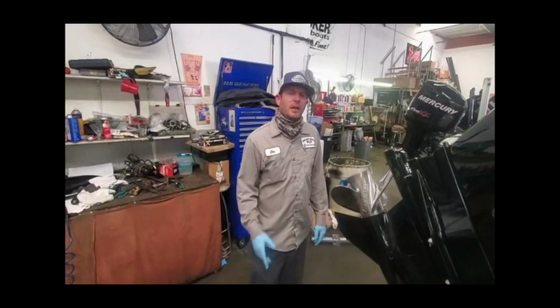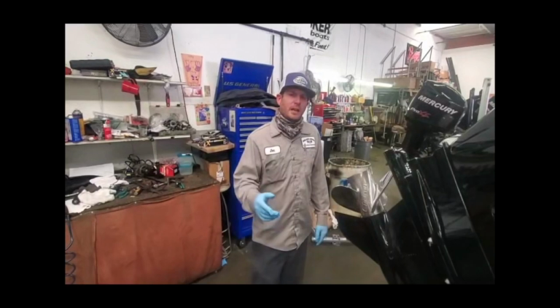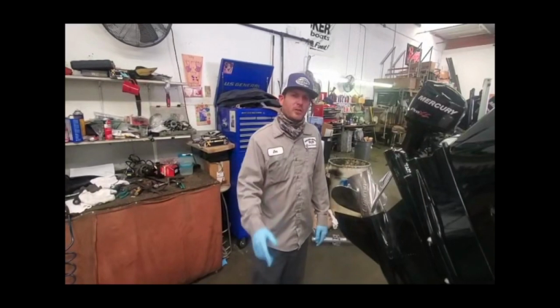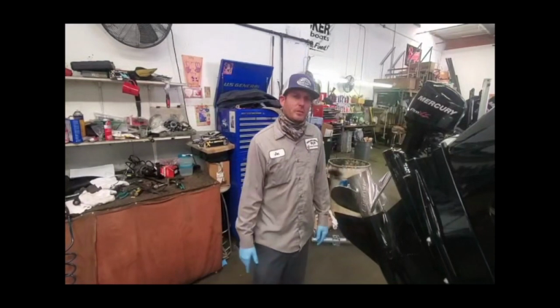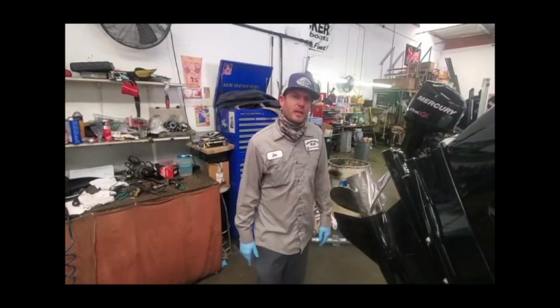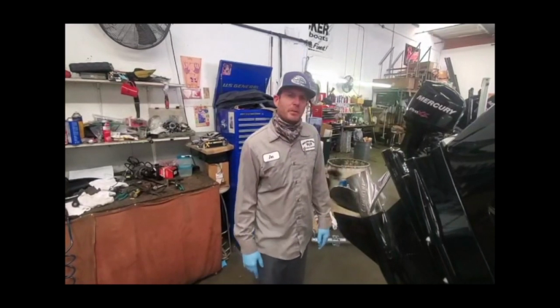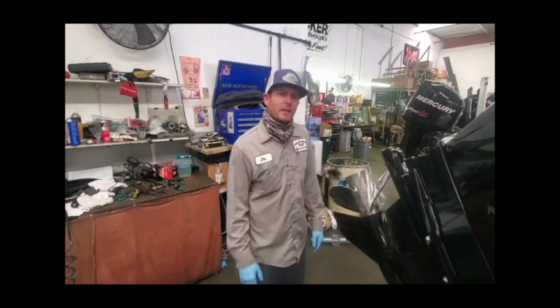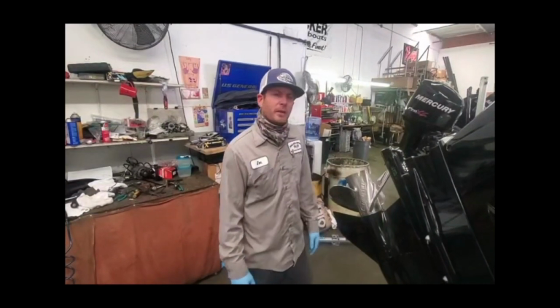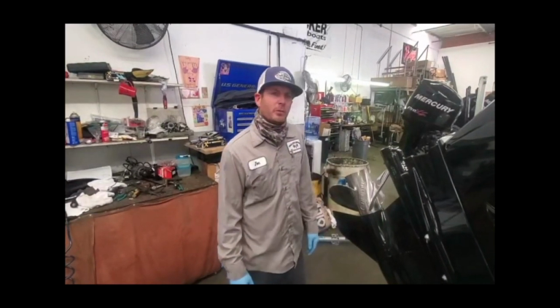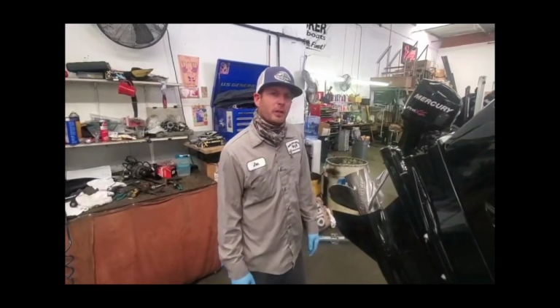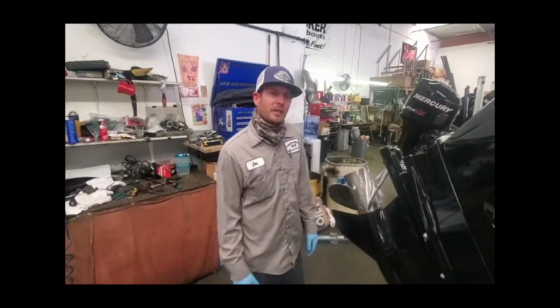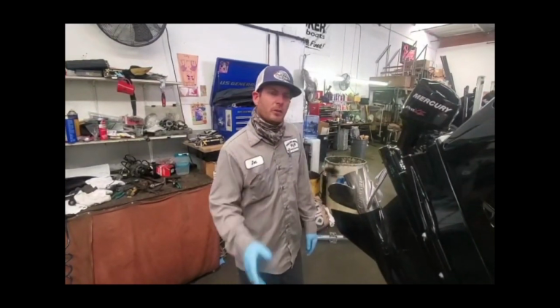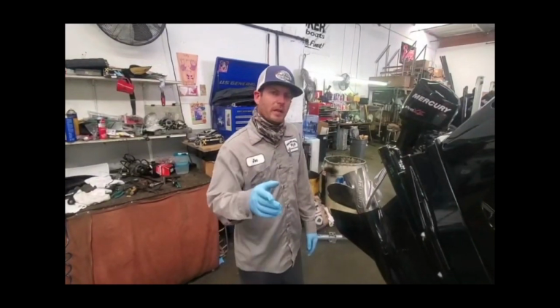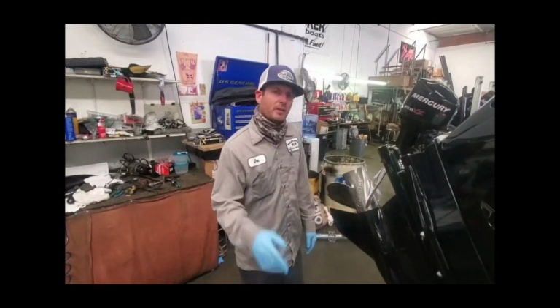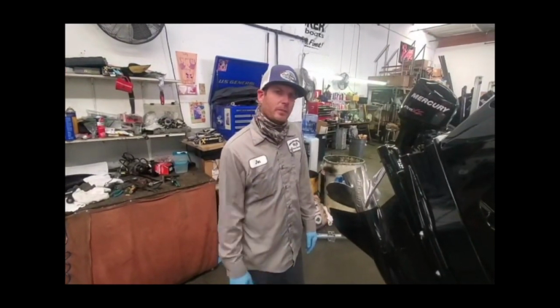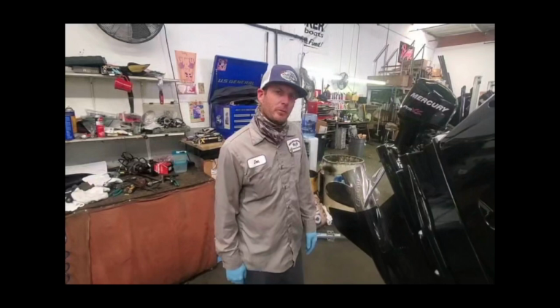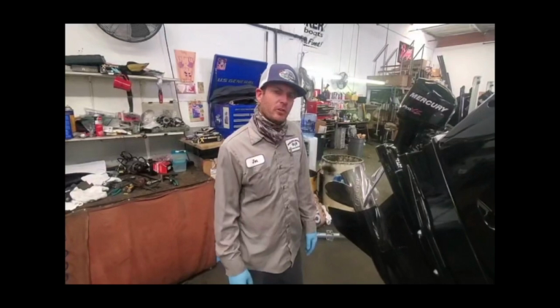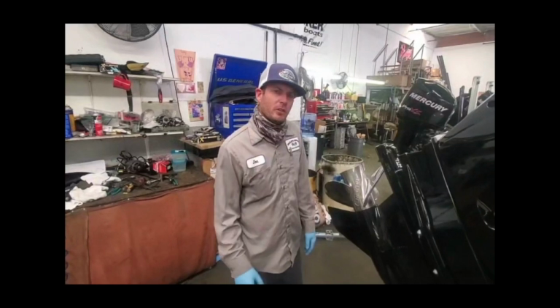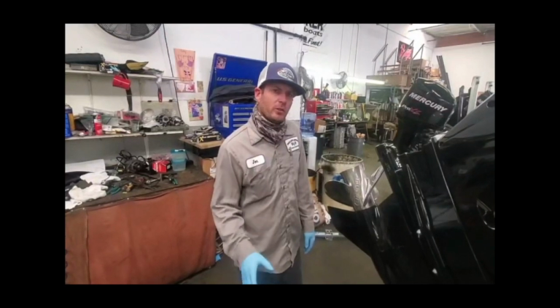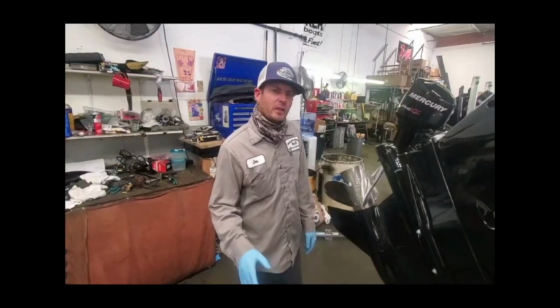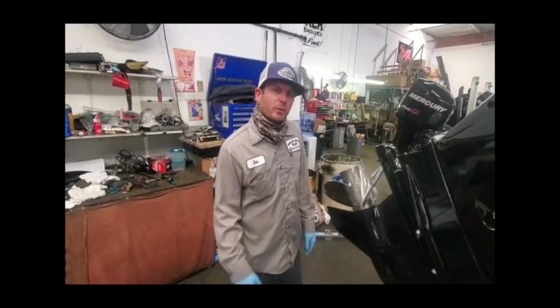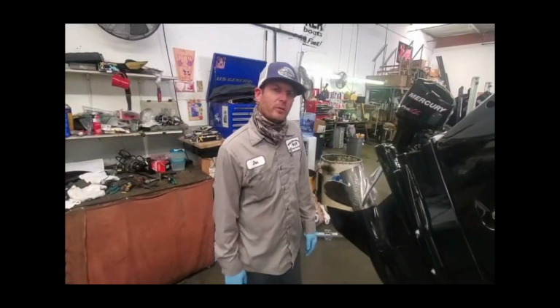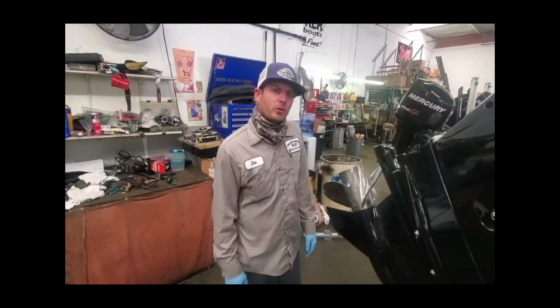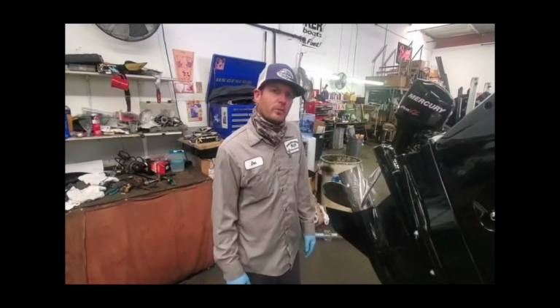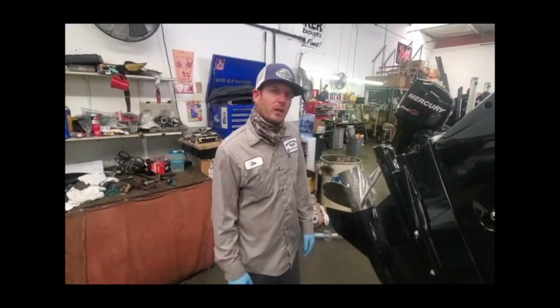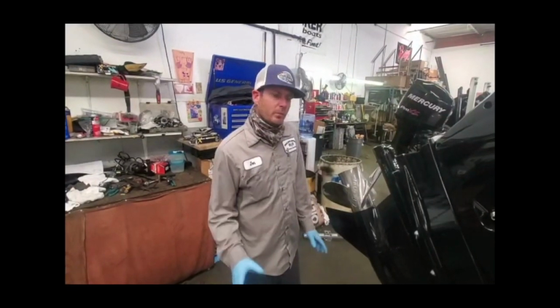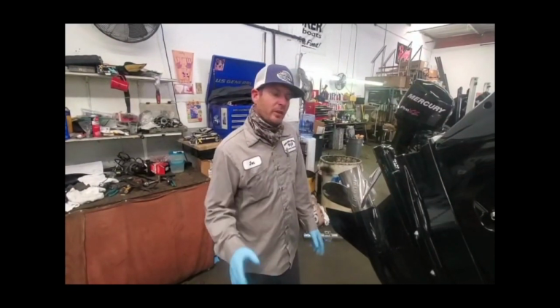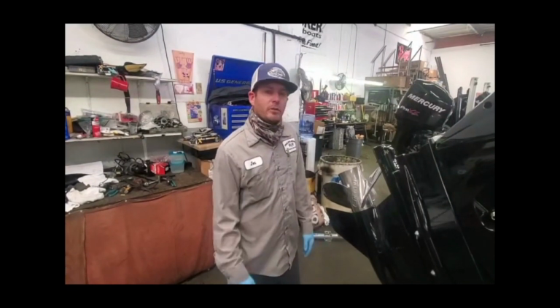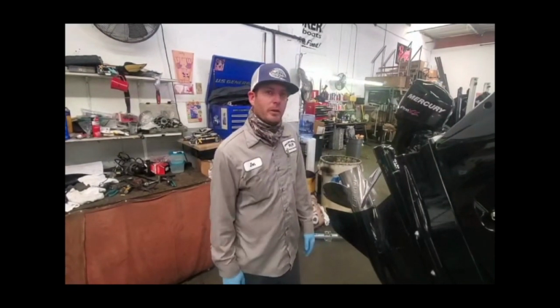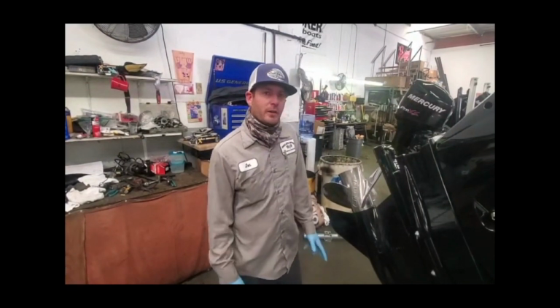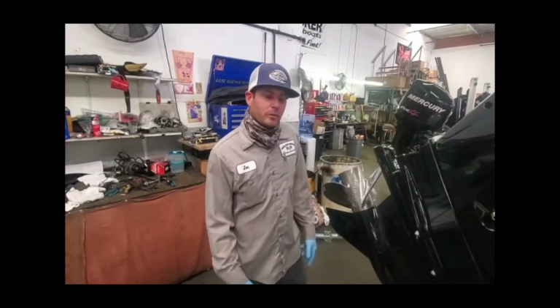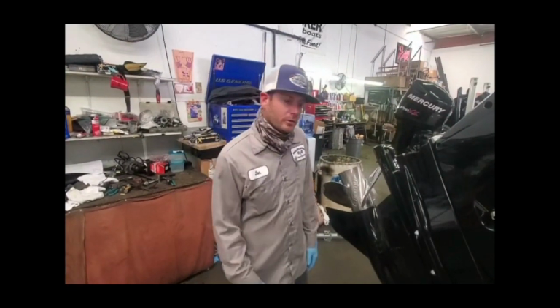Hey guys, John Demone, head mechanic from Anglers Marine. I'm going to give you a little maintenance tip, something you guys should get used to doing every three or four trips to prevent you from spending thousands of dollars.